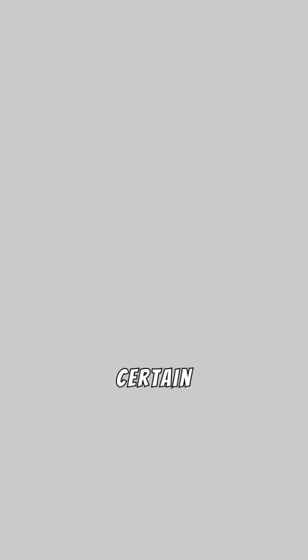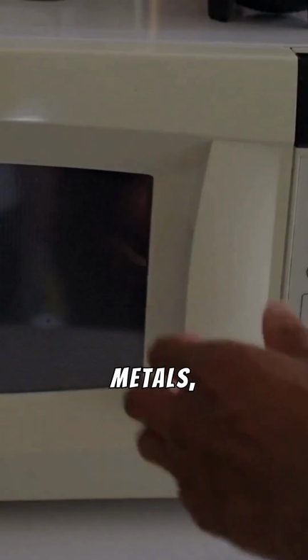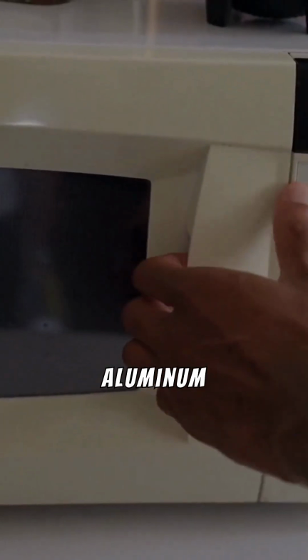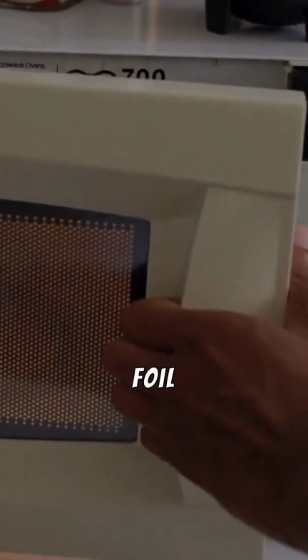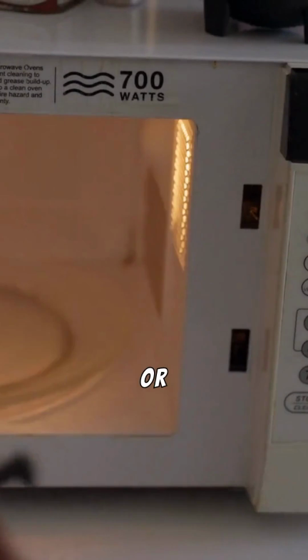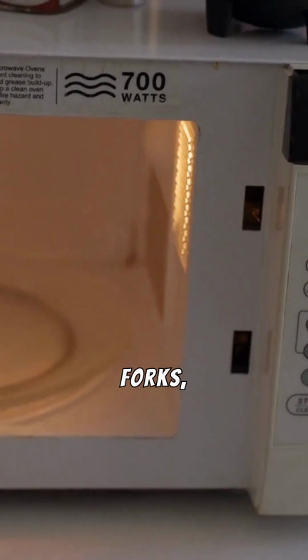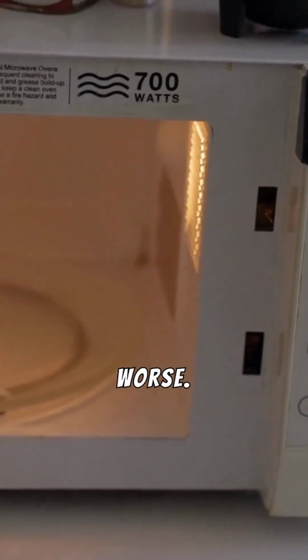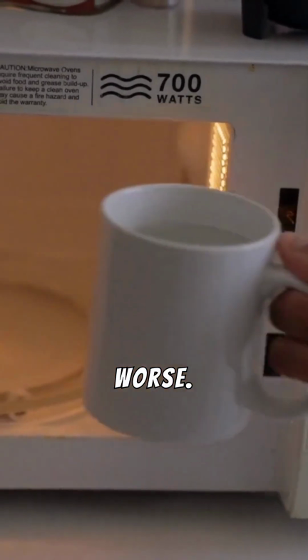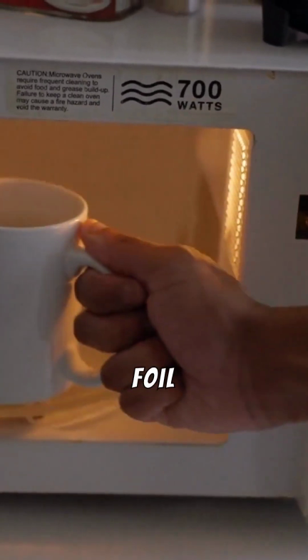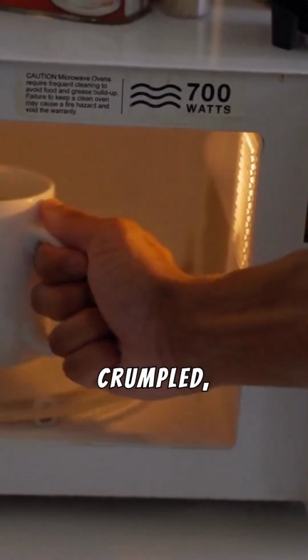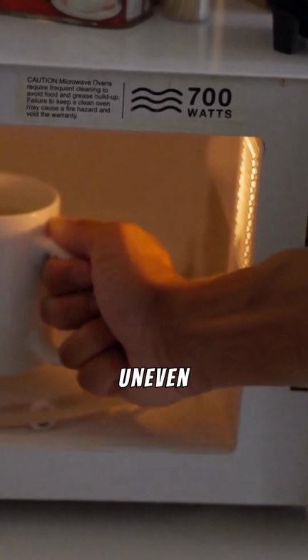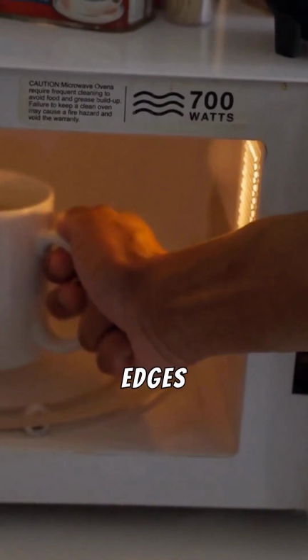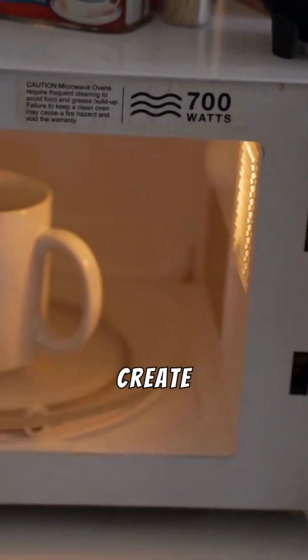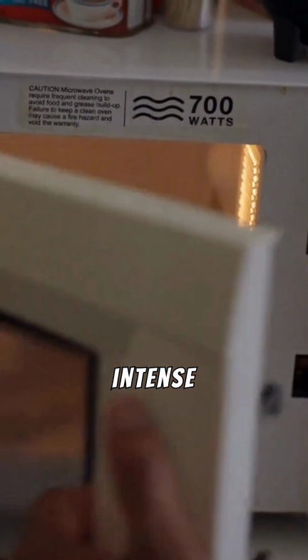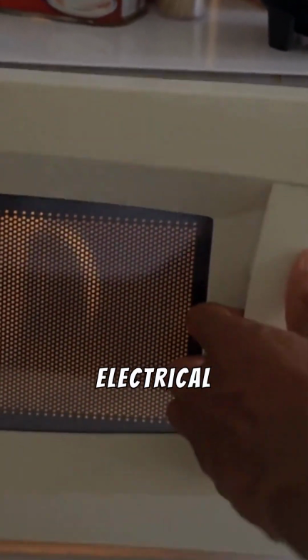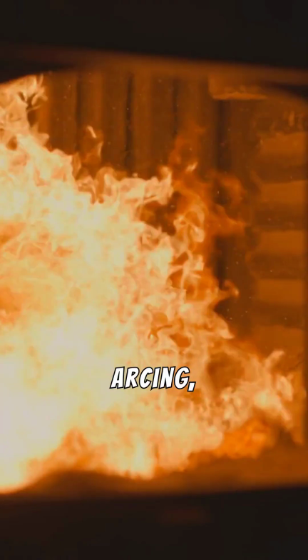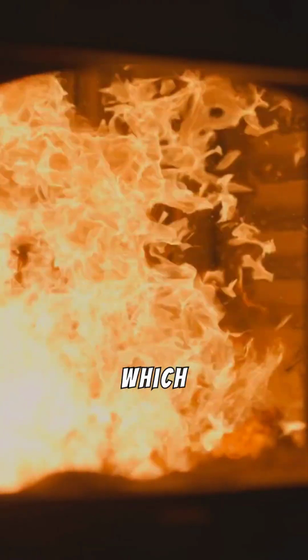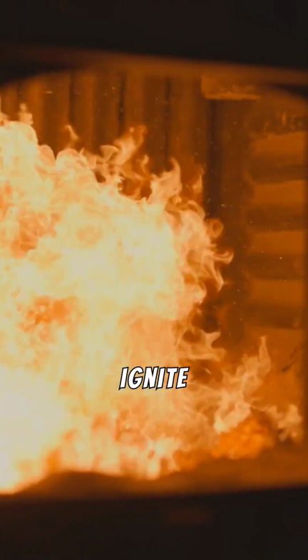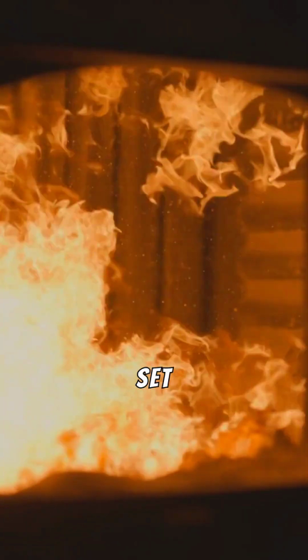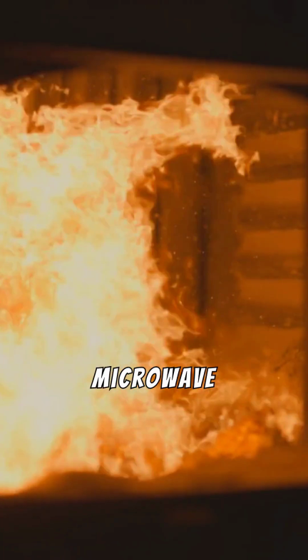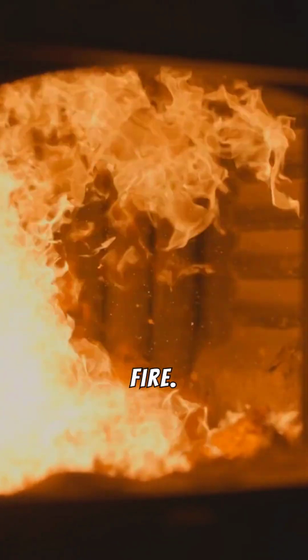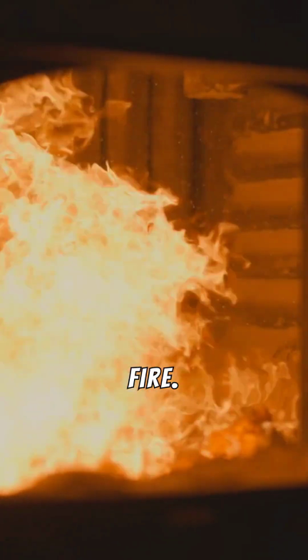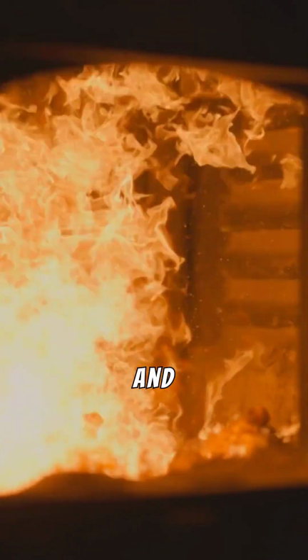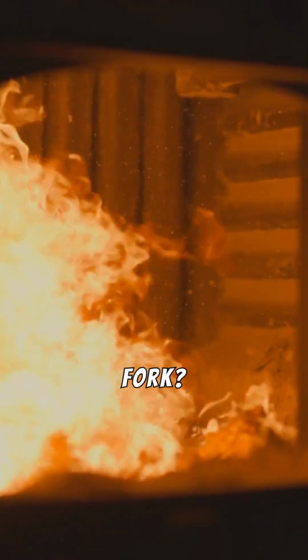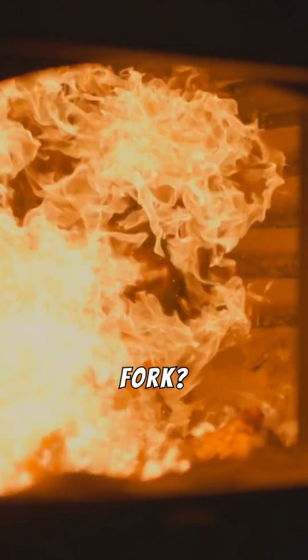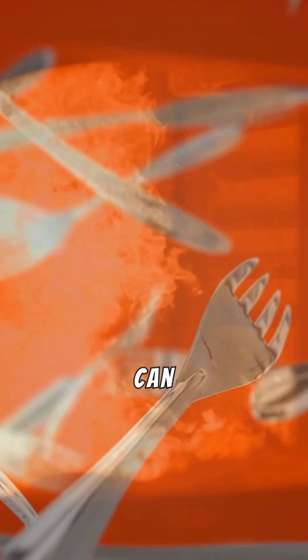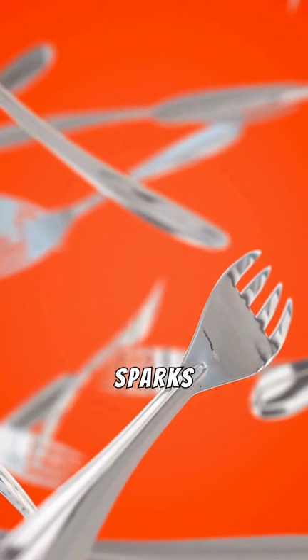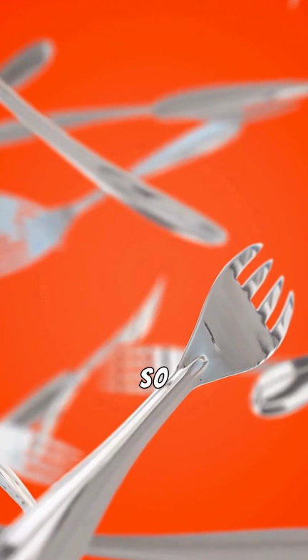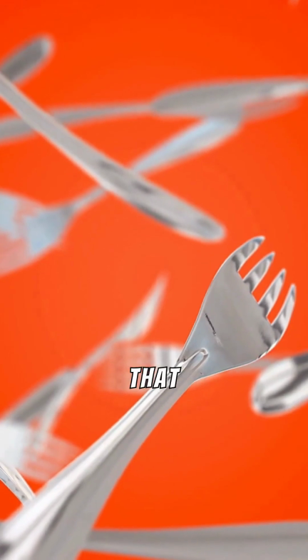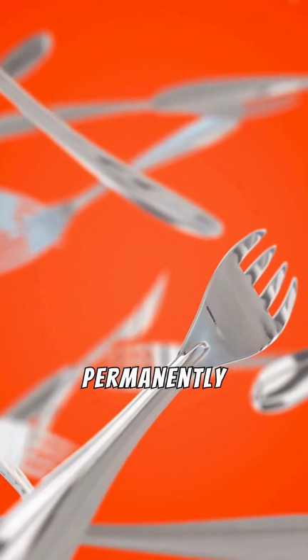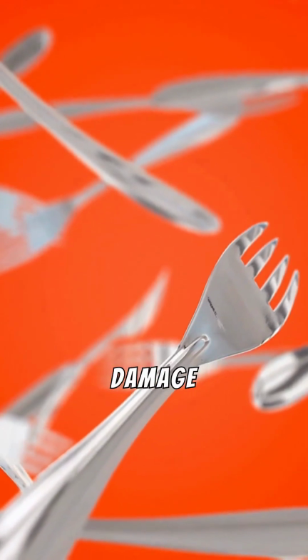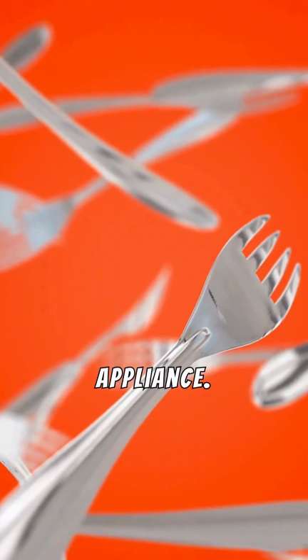Certain metals, like aluminum foil or forks, are even worse. If foil is crumpled, the uneven edges create intense electrical arcing, which can ignite and set your microwave on fire. And a metal fork? It can produce sparks so strong that they permanently damage your appliance.